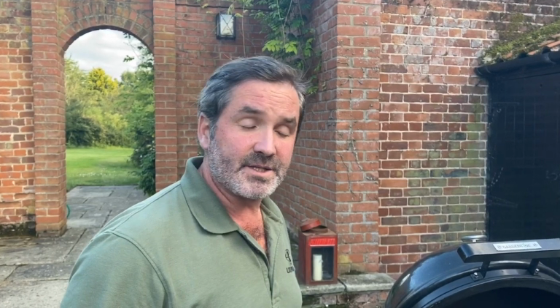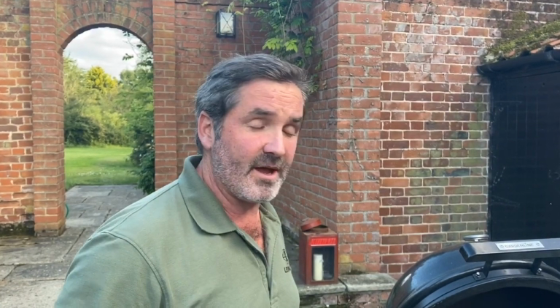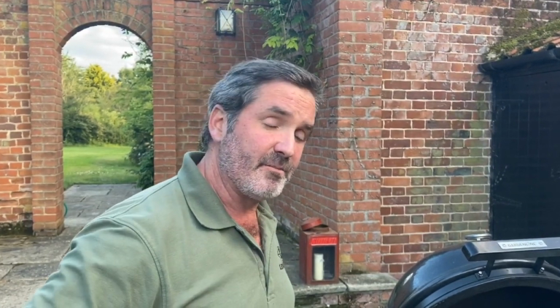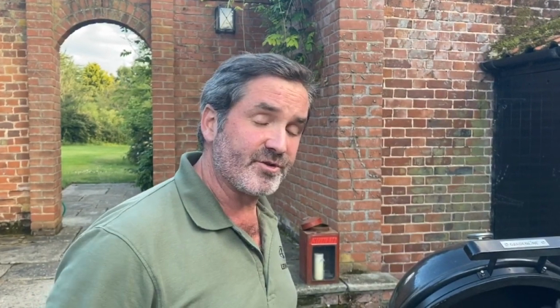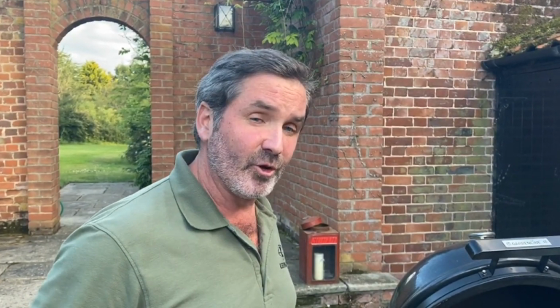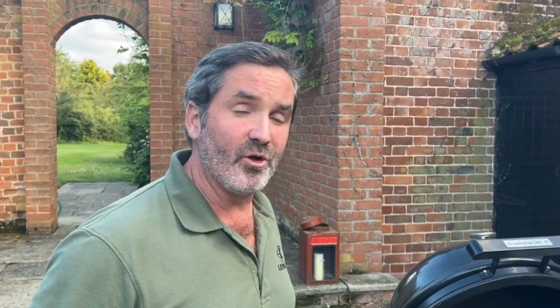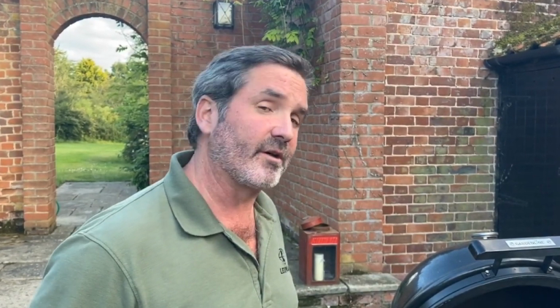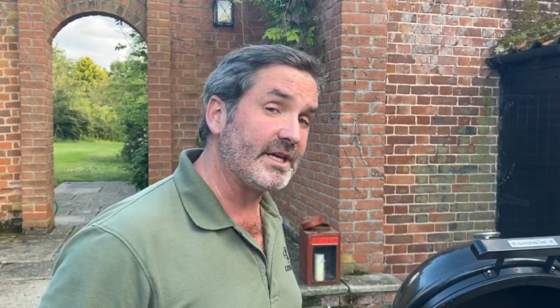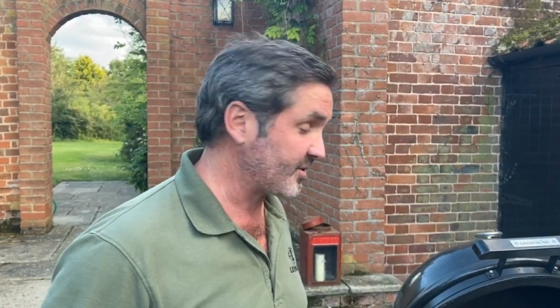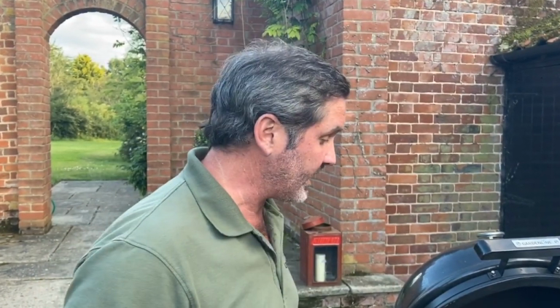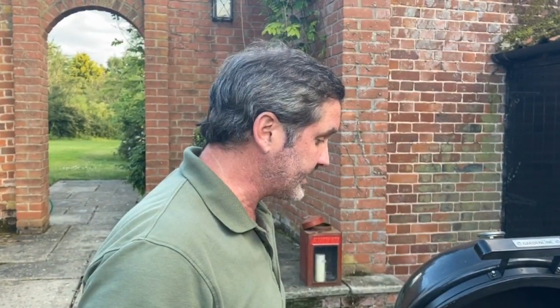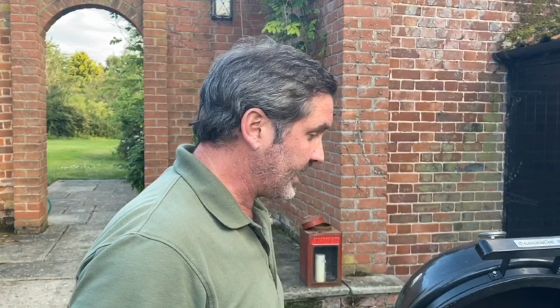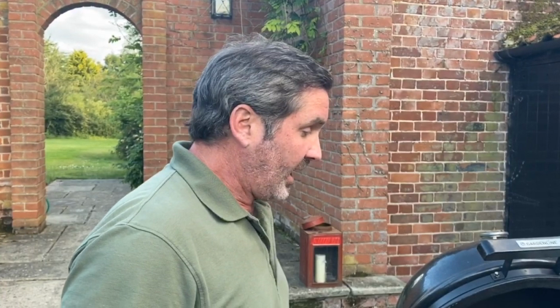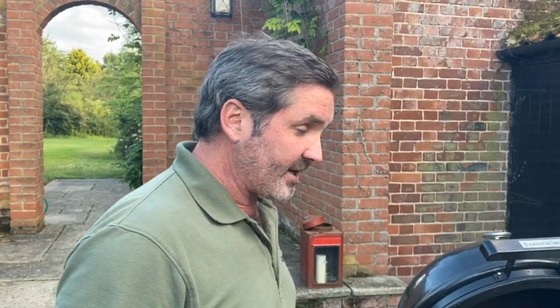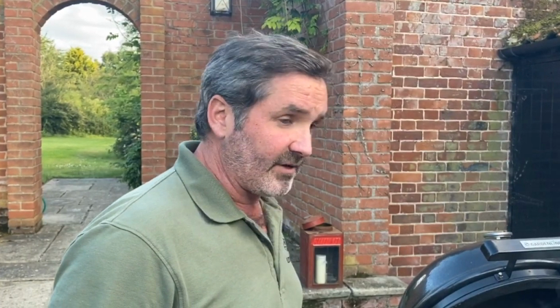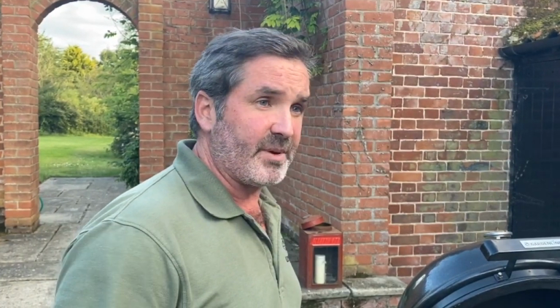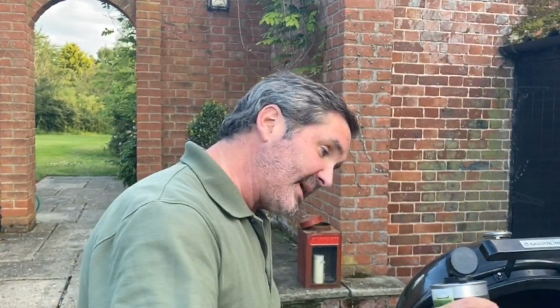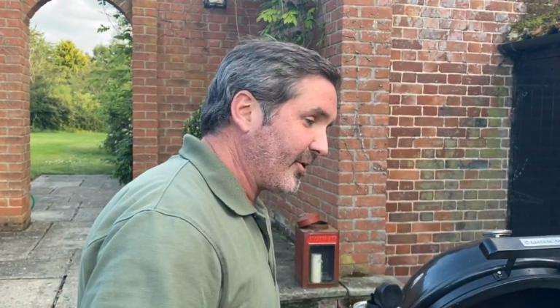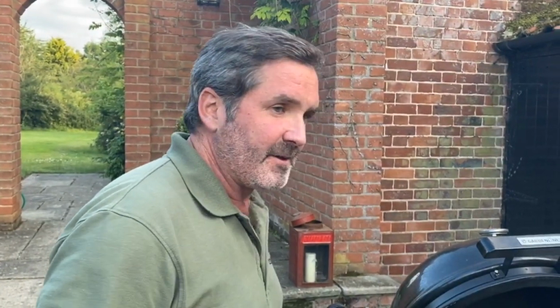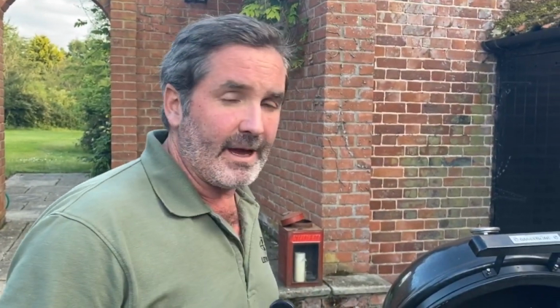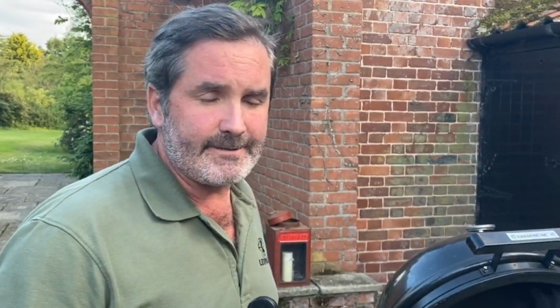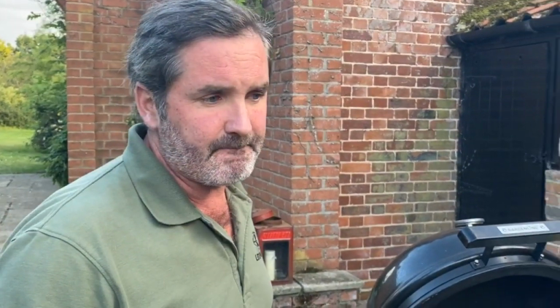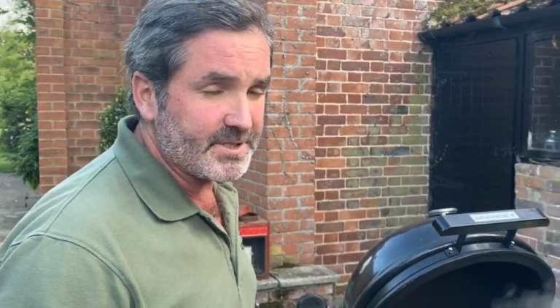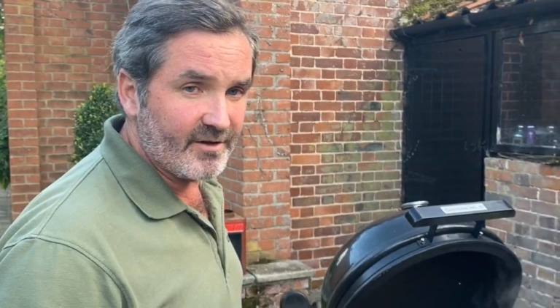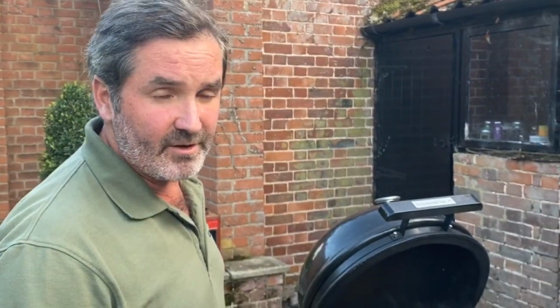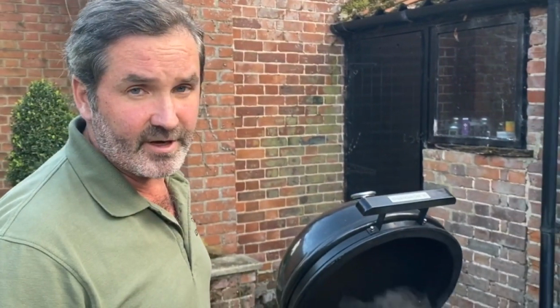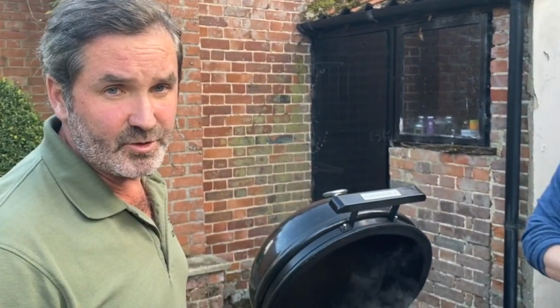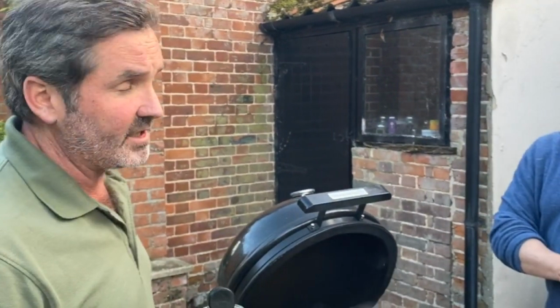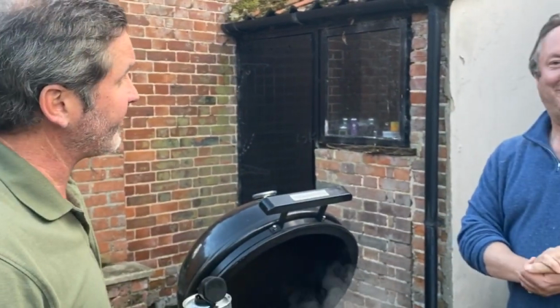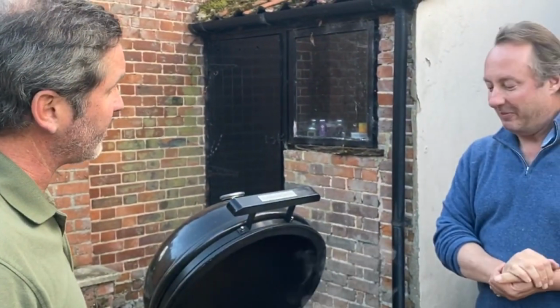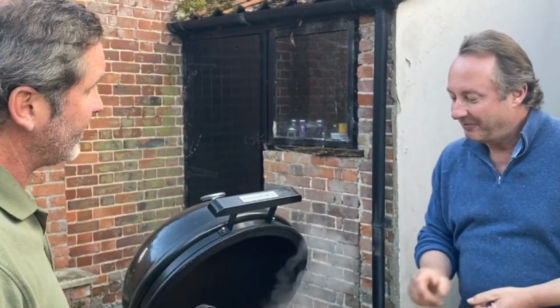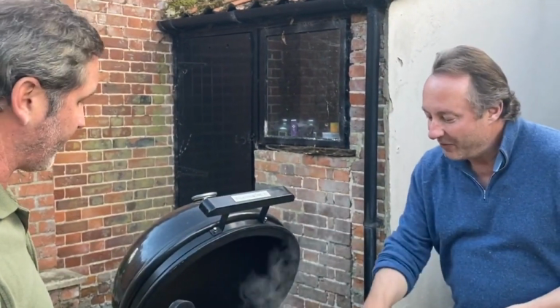I'm here in beautiful North Norfolk on the east coast of Britain, staying with my lovely friend Peter. Peter, come on in. Peter and I have been off to the local fish shop.